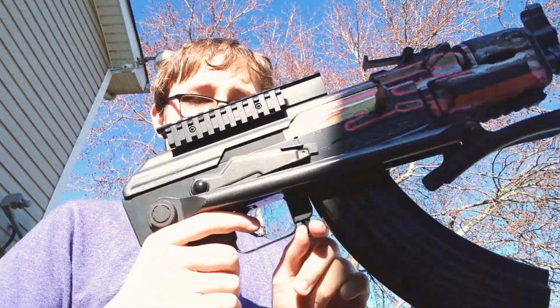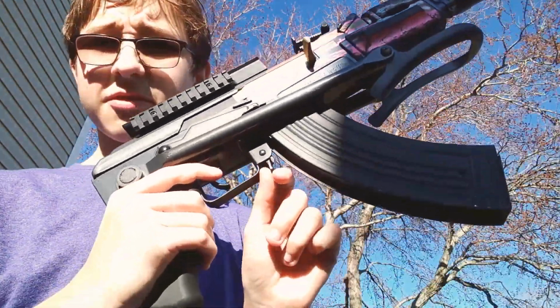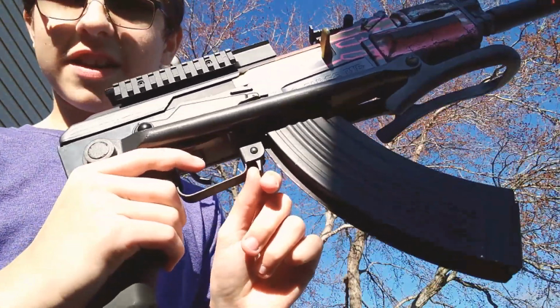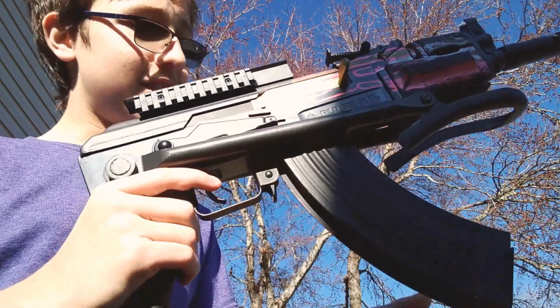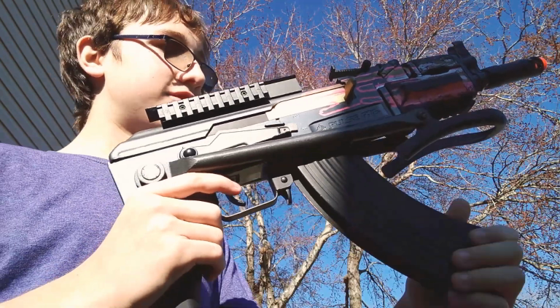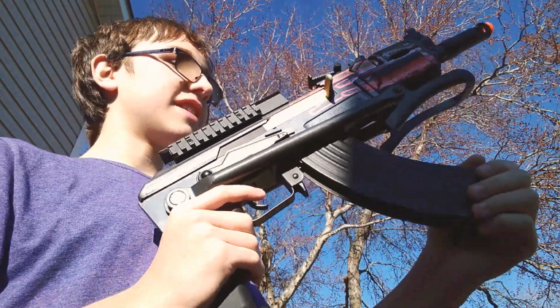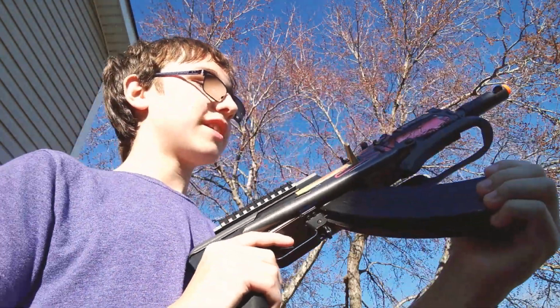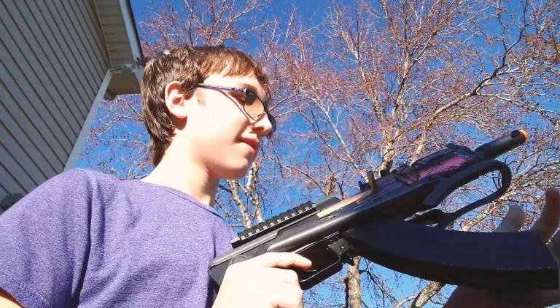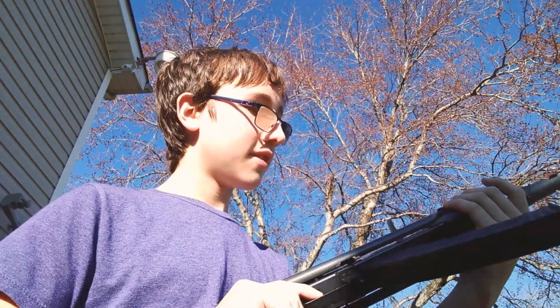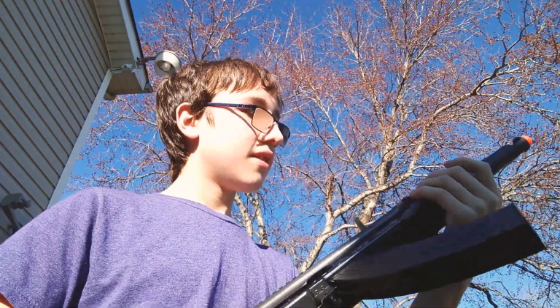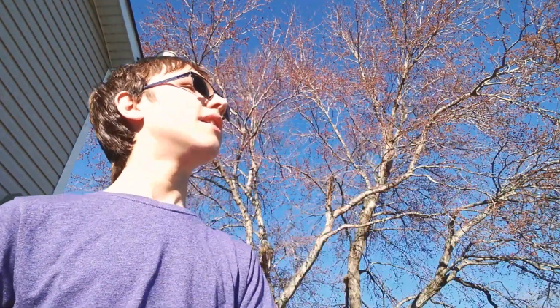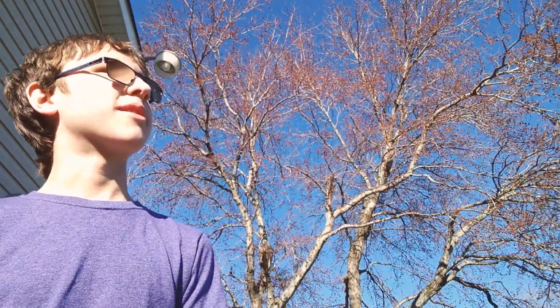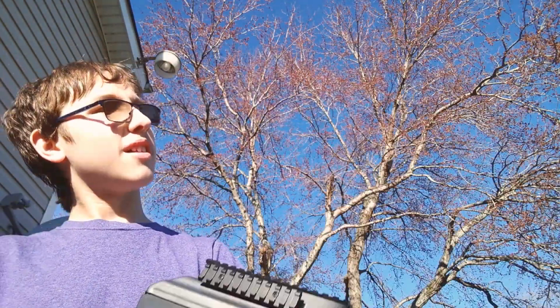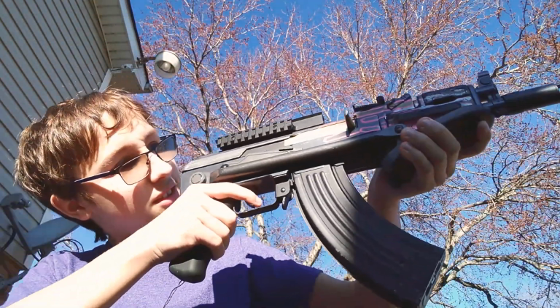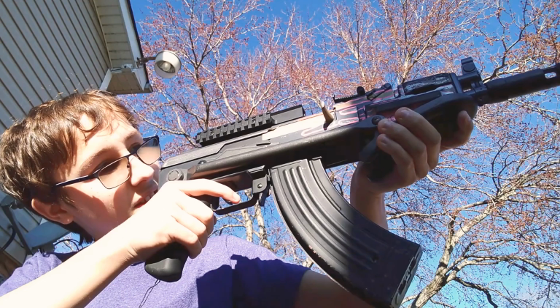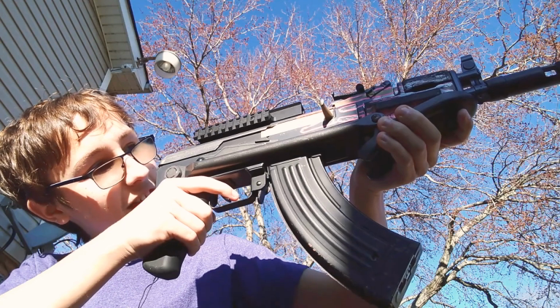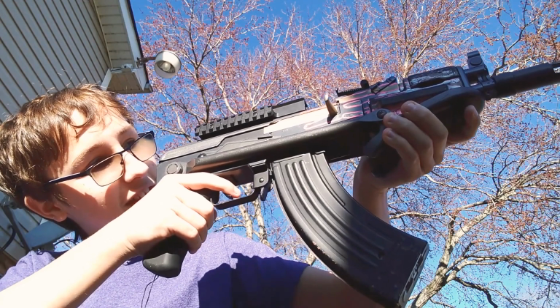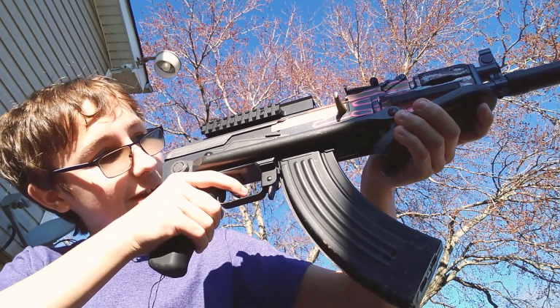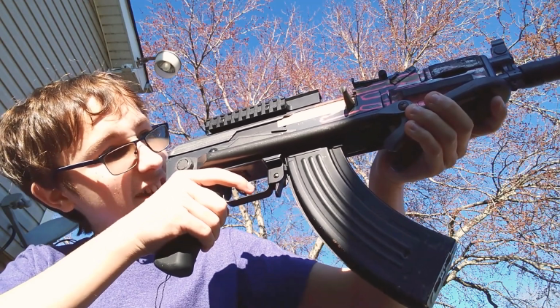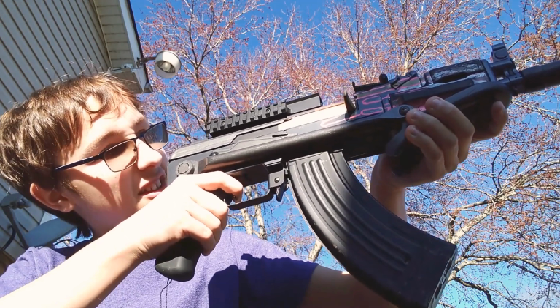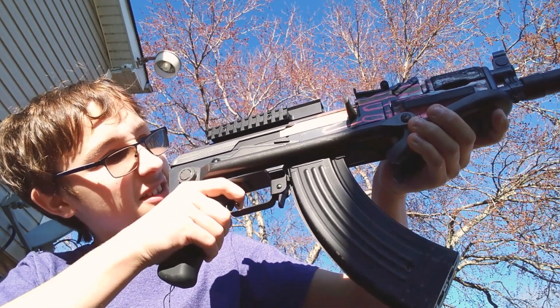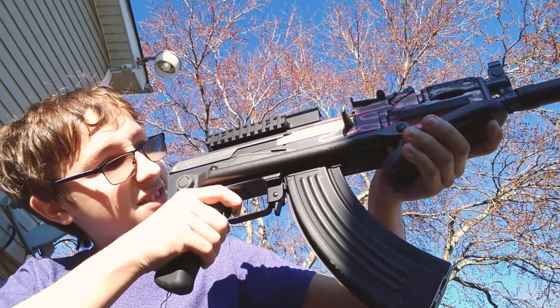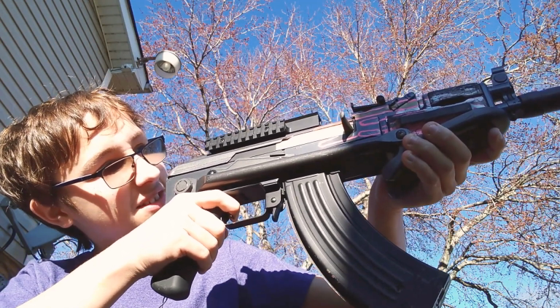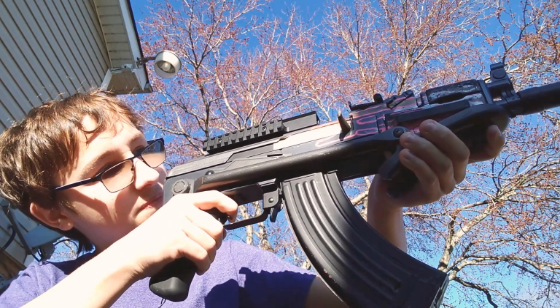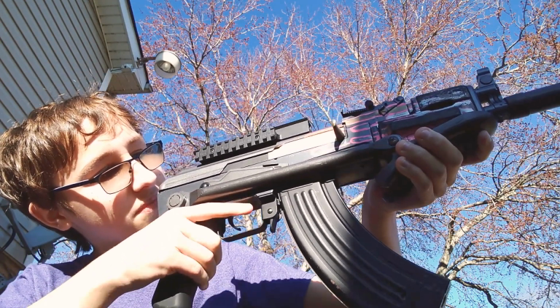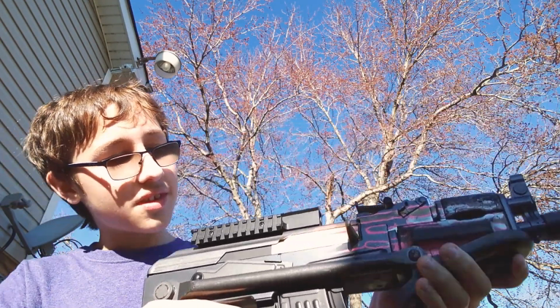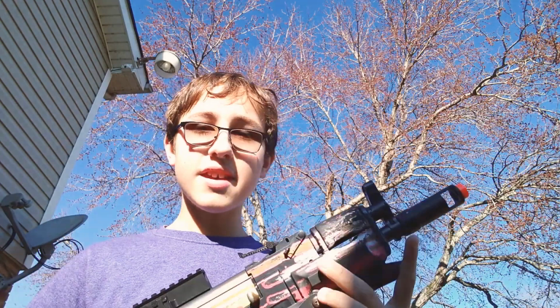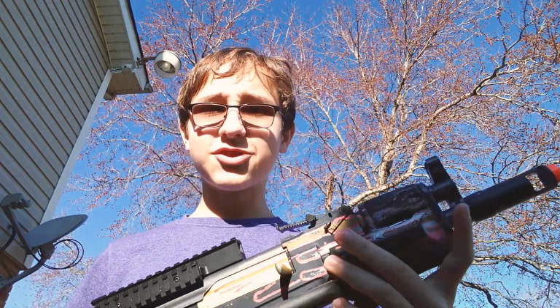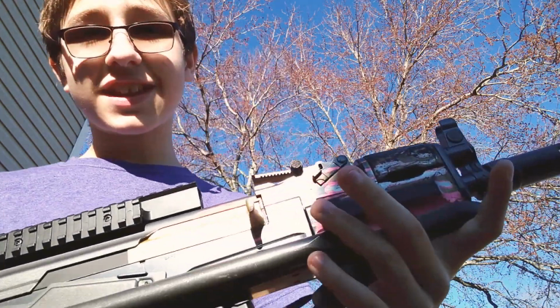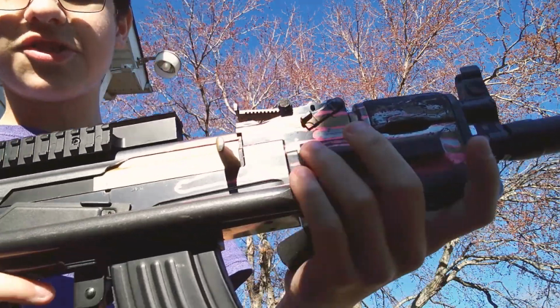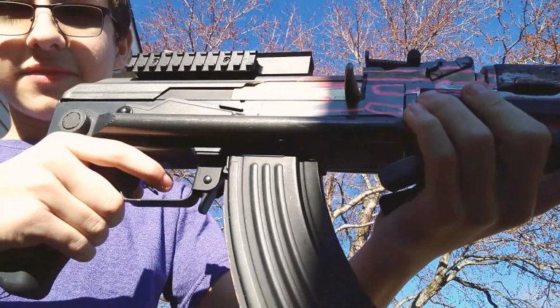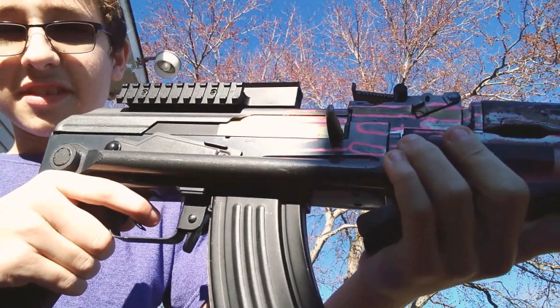Magazine release is right here, just like any normal AK. It's very accurate and very fast — it actually shakes when I shoot it, if you can see that.